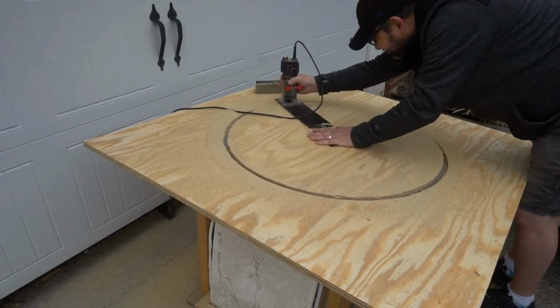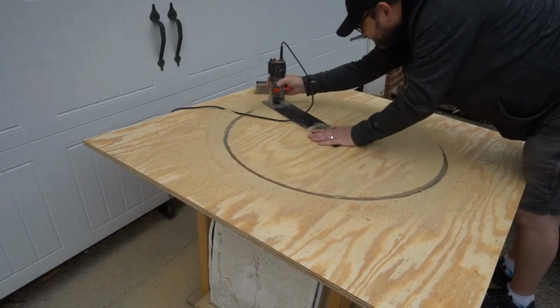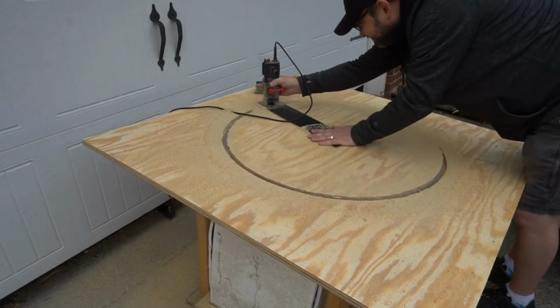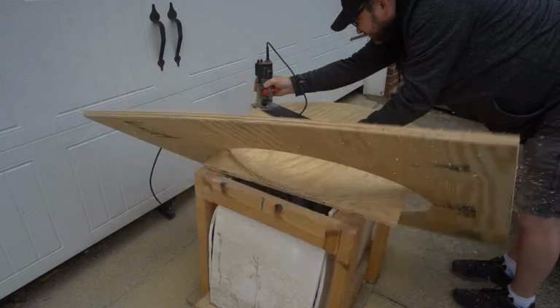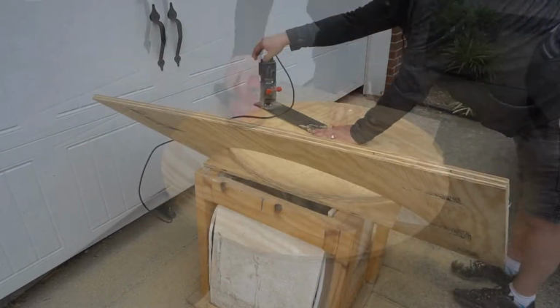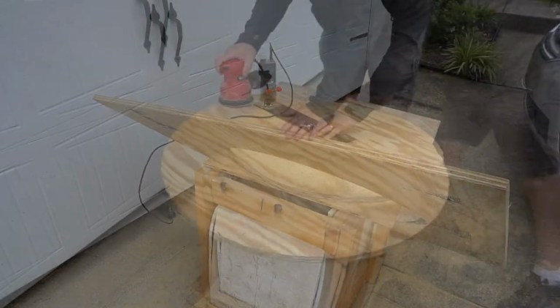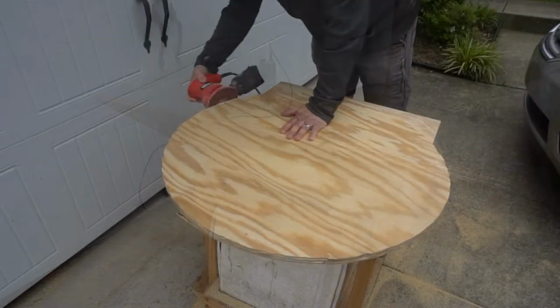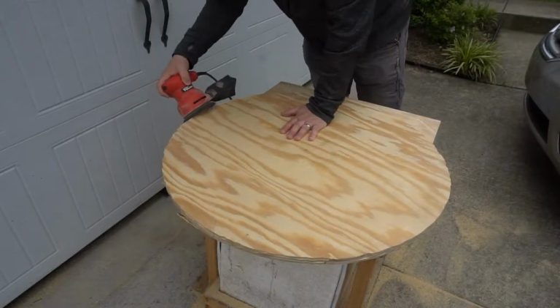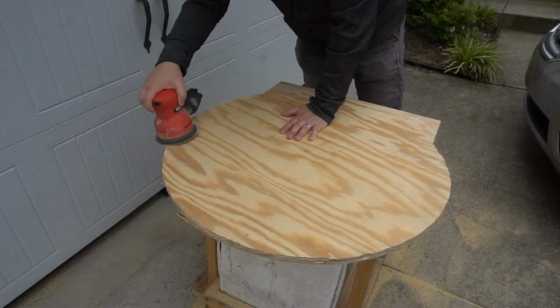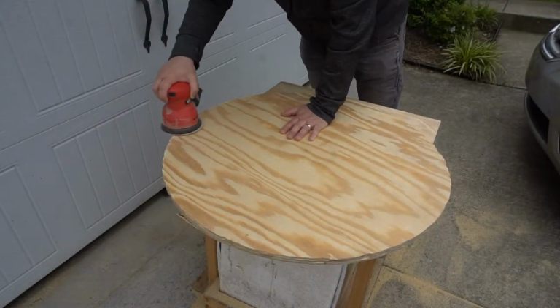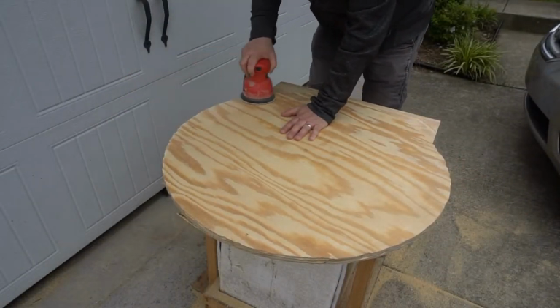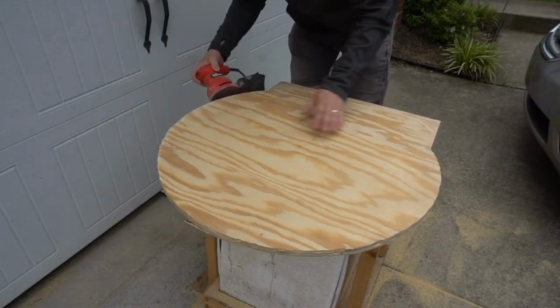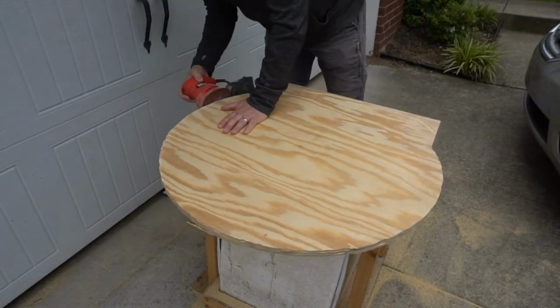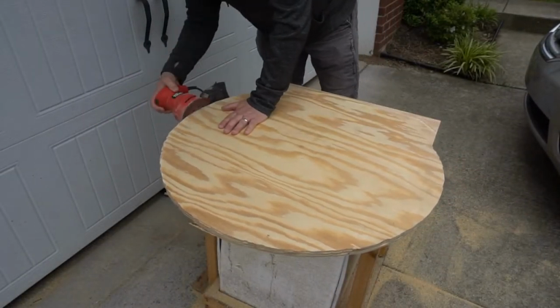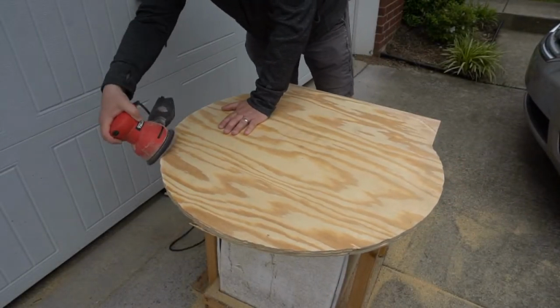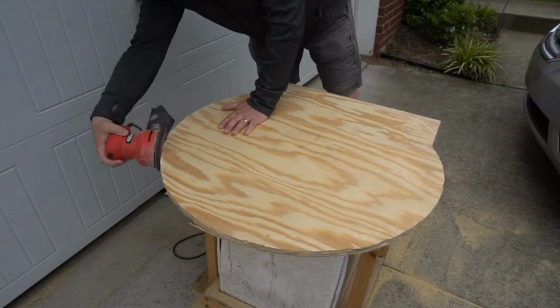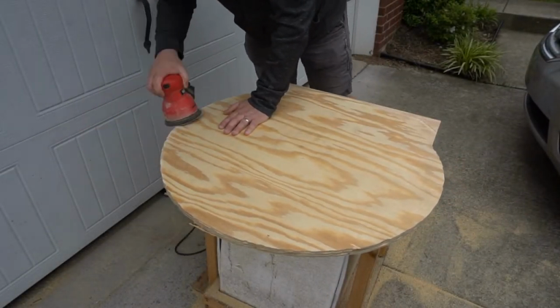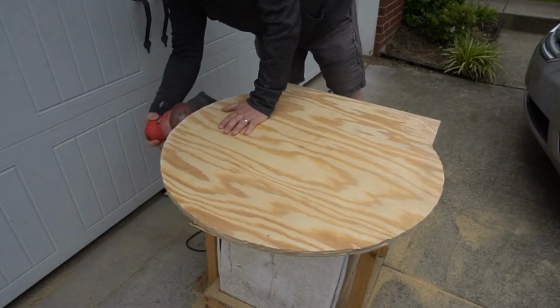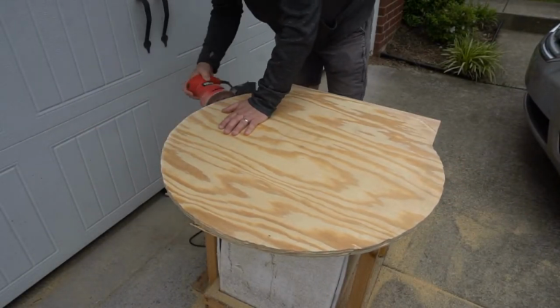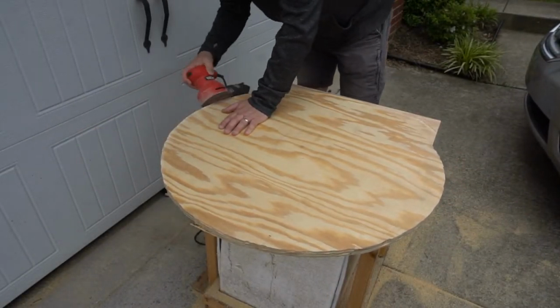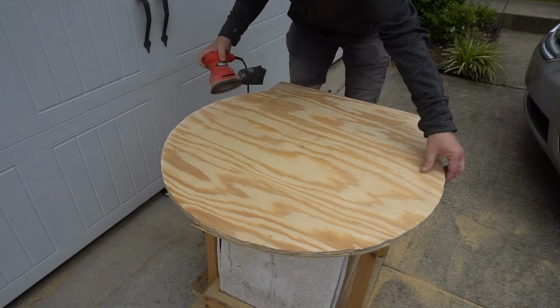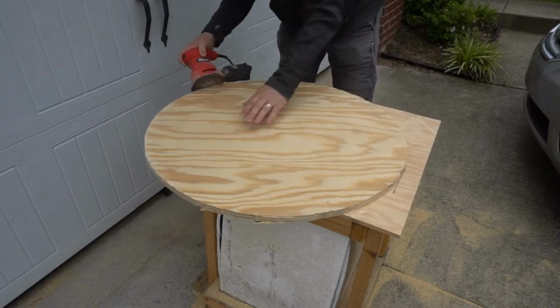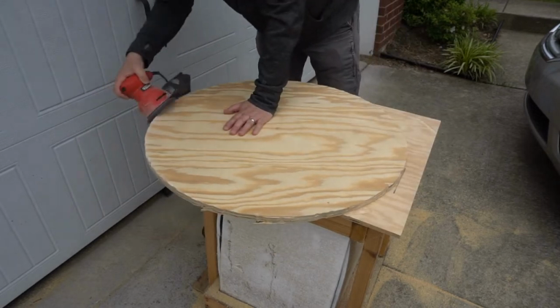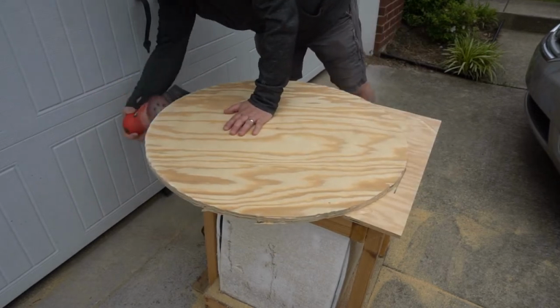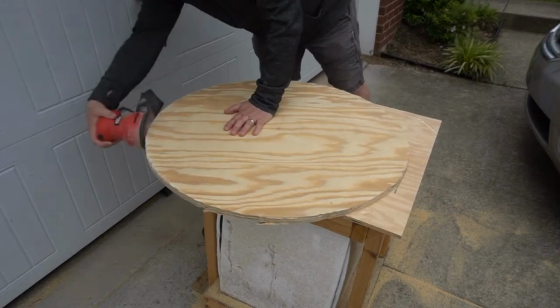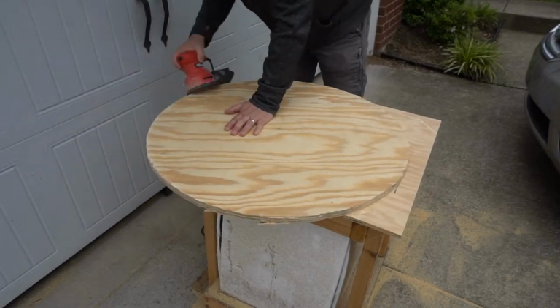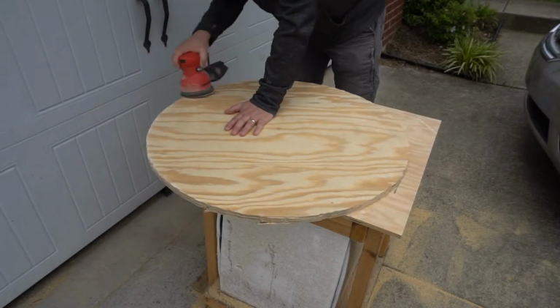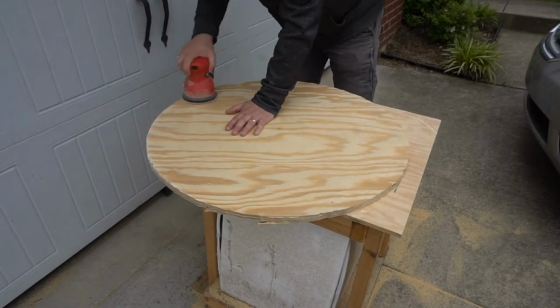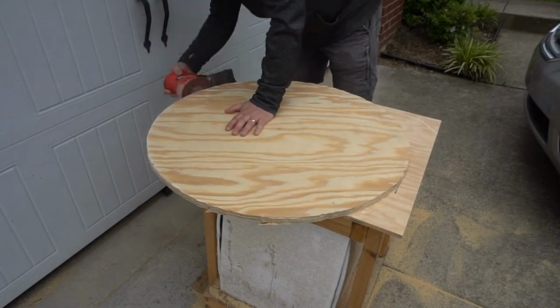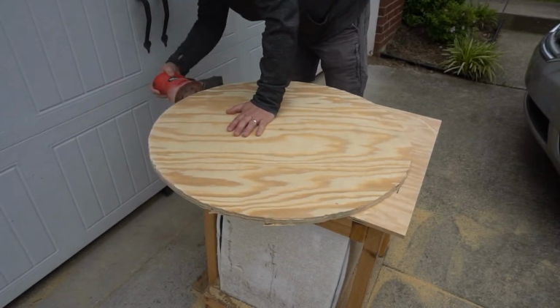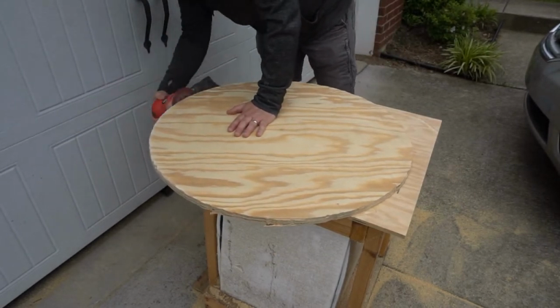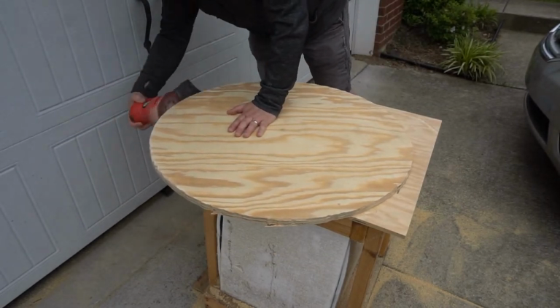With the circle cut out all the way I can move on to sanding. Here I'm just working on the edges. I know I'm going to be covering those with leather so they don't have to be perfect.